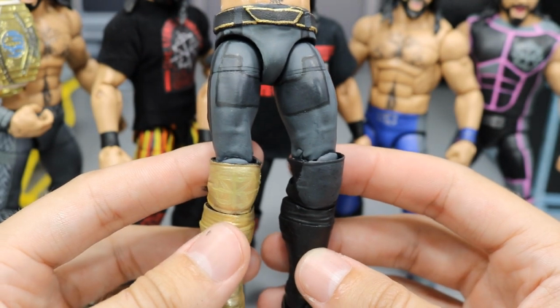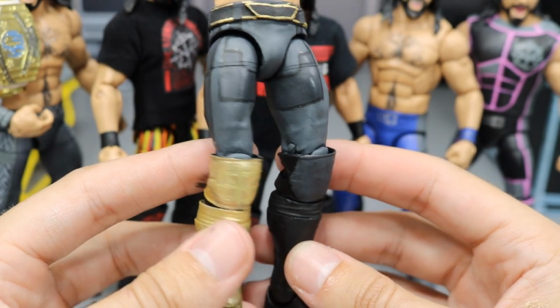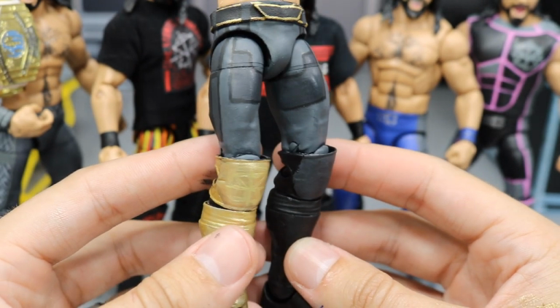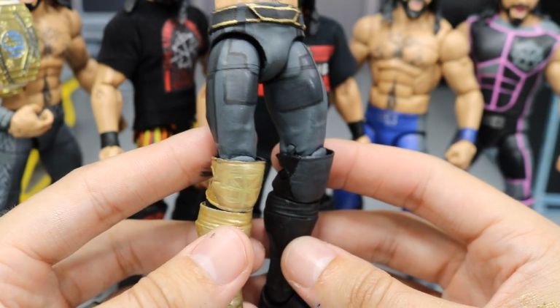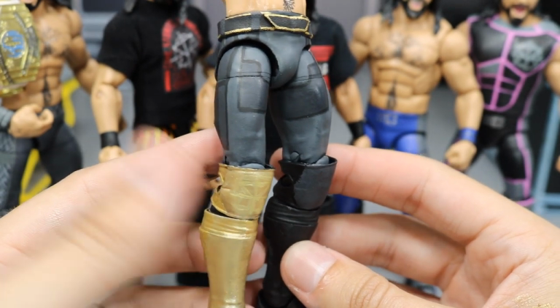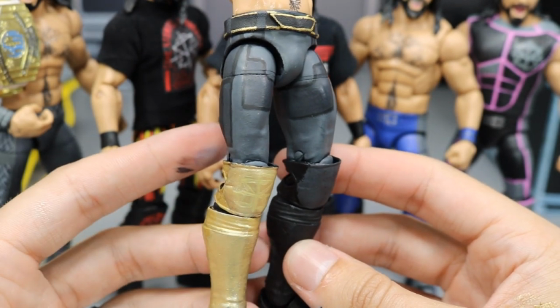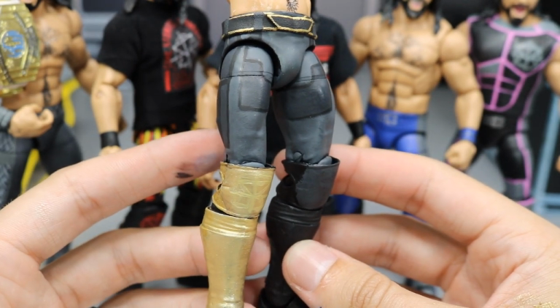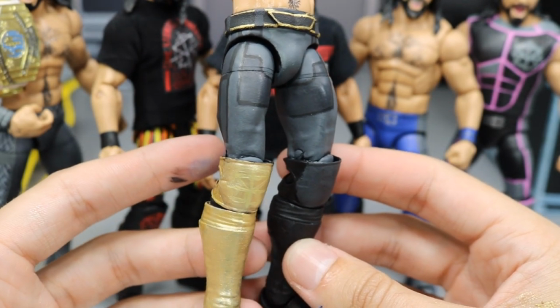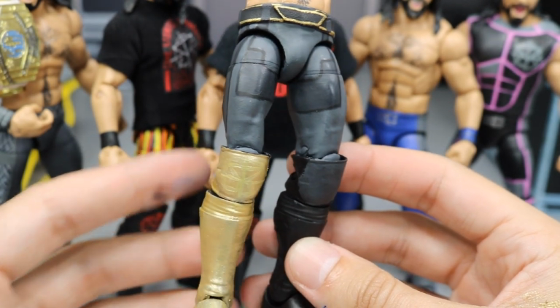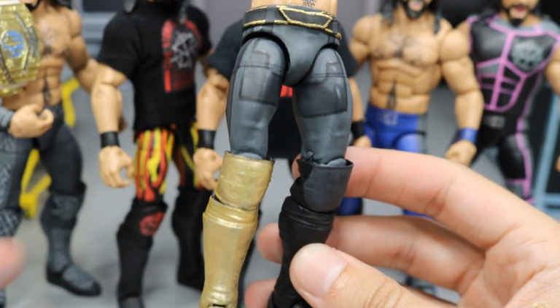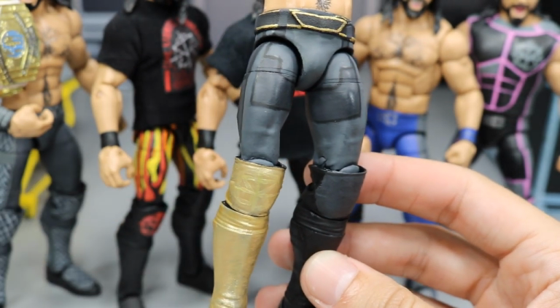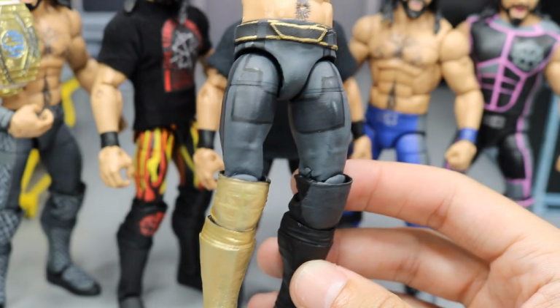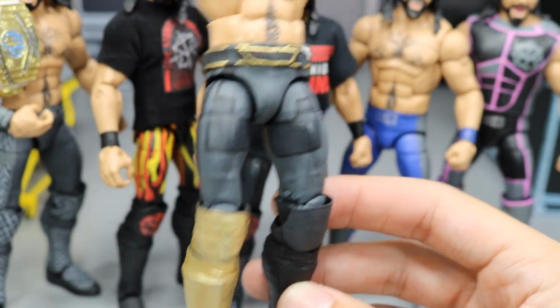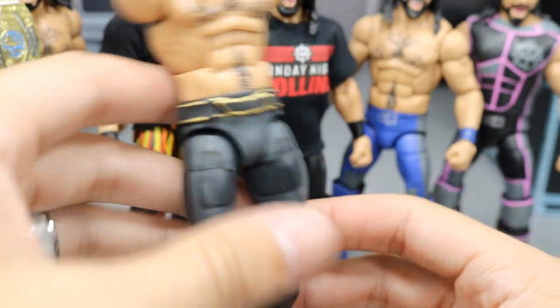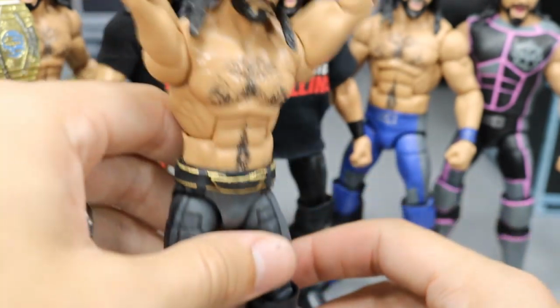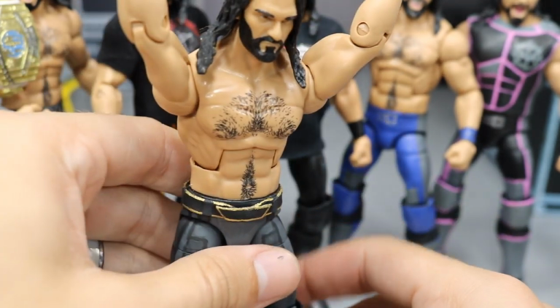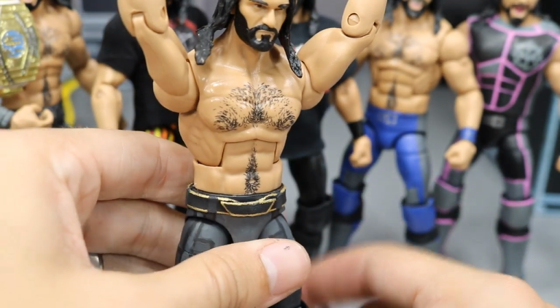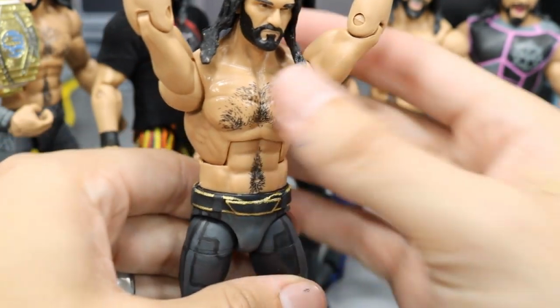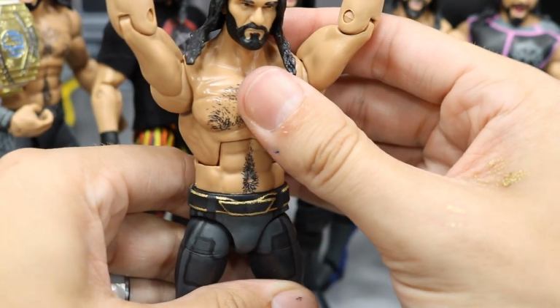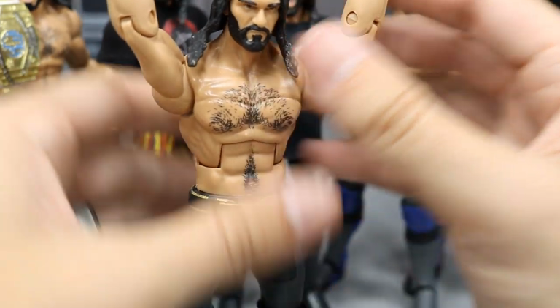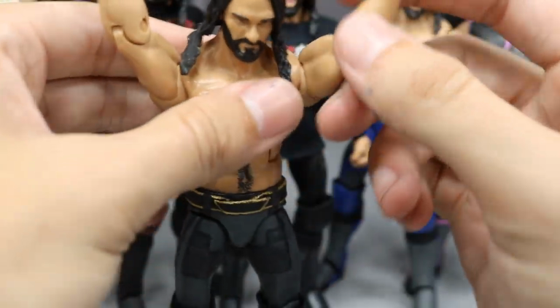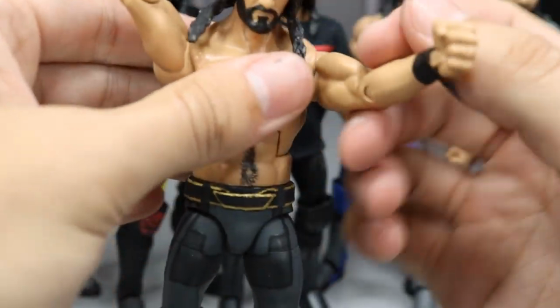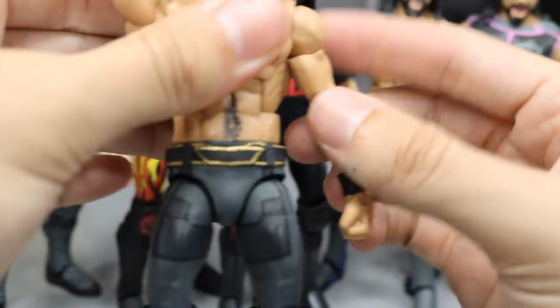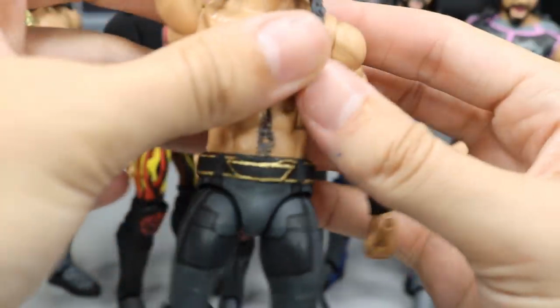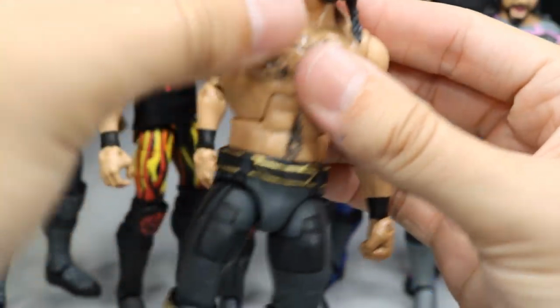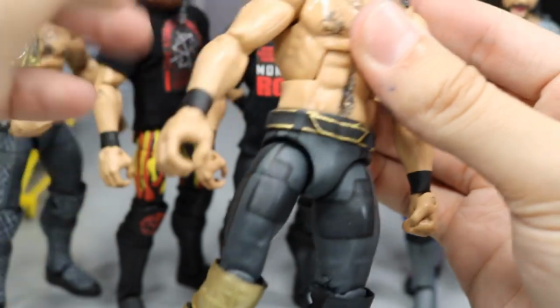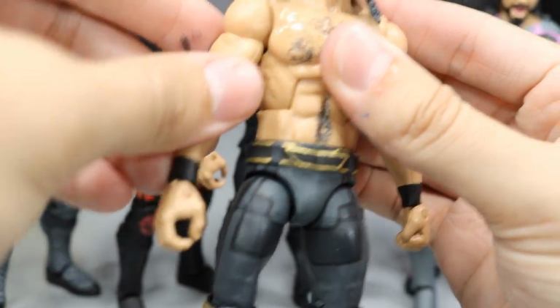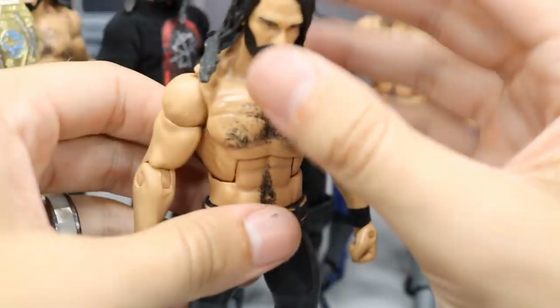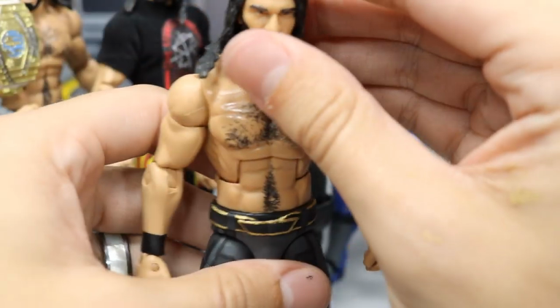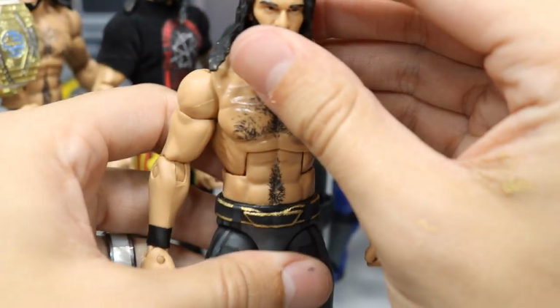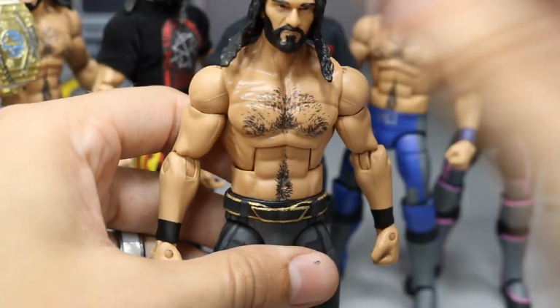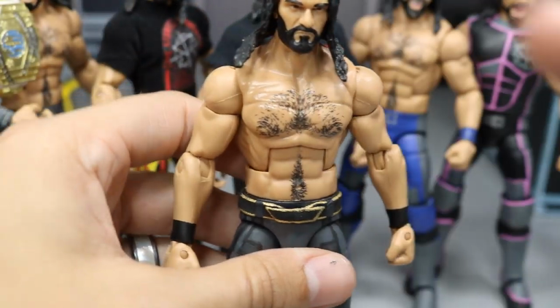I'm very happy with the way this custom came out overall. I would love to know your thoughts down below. Now we can add this SummerSlam 2018 custom Seth Rollins to the rest of our custom Seth Rollins collection.